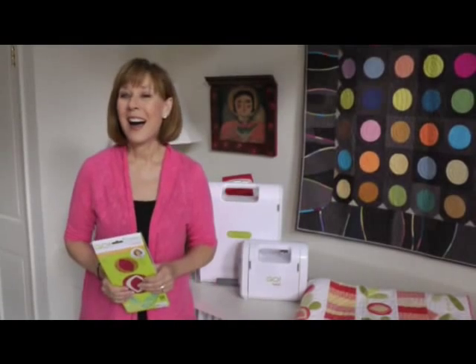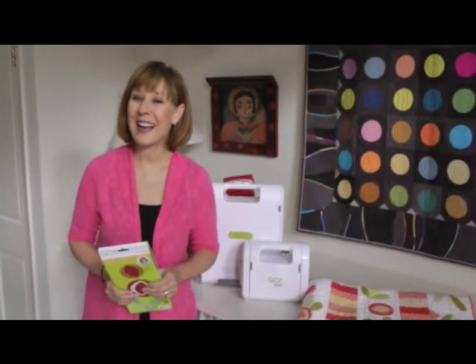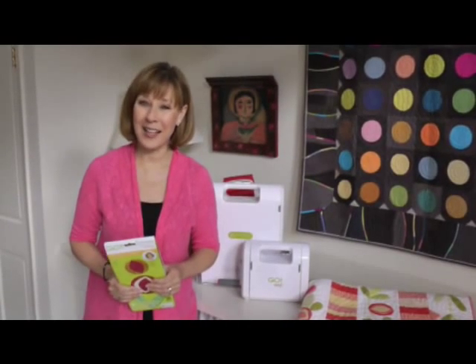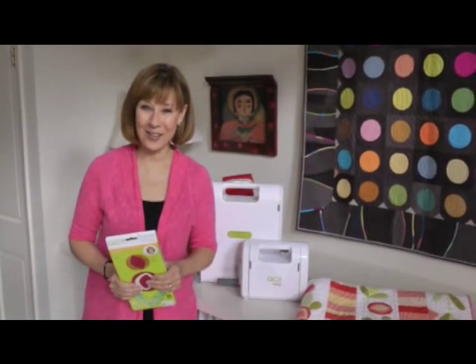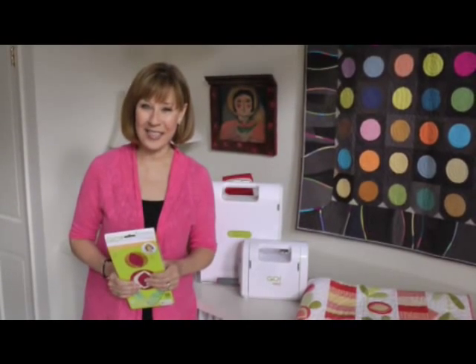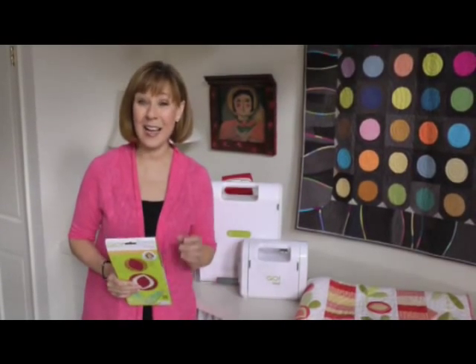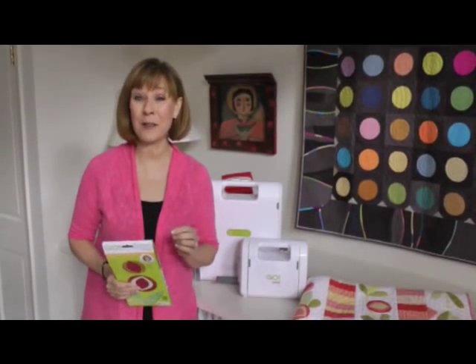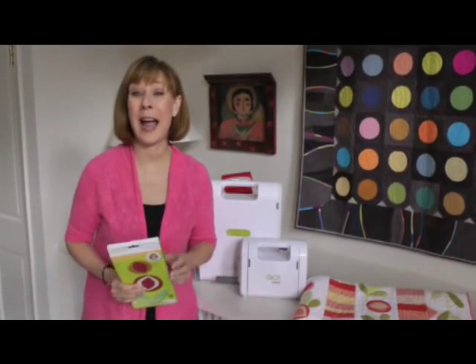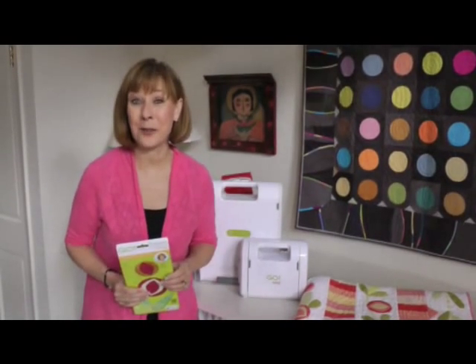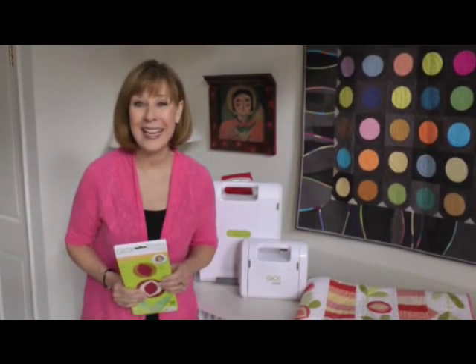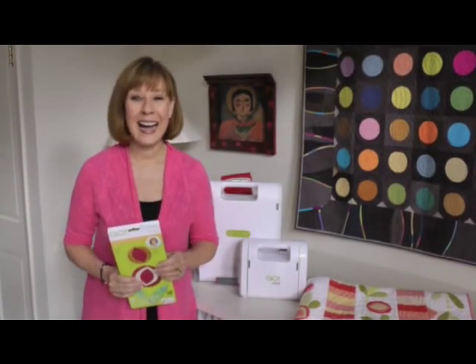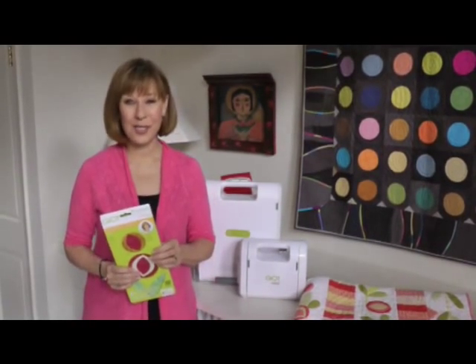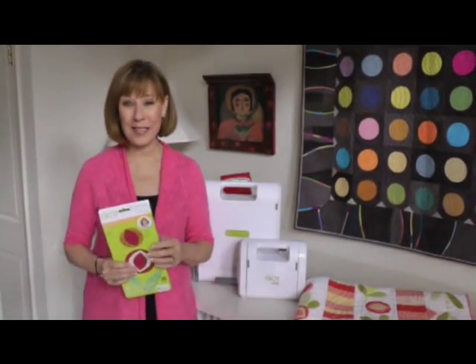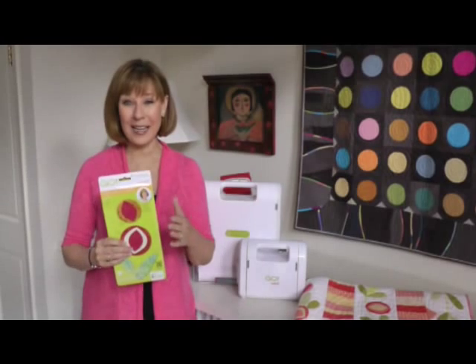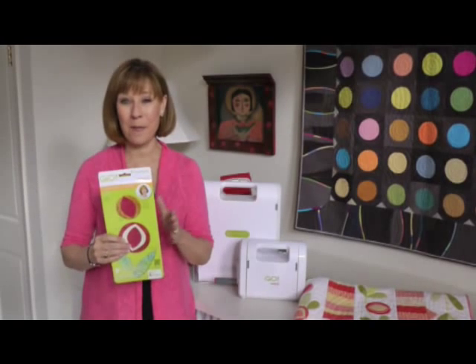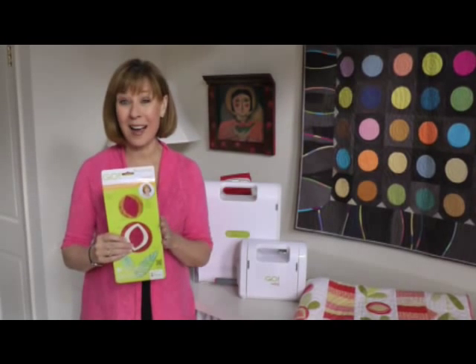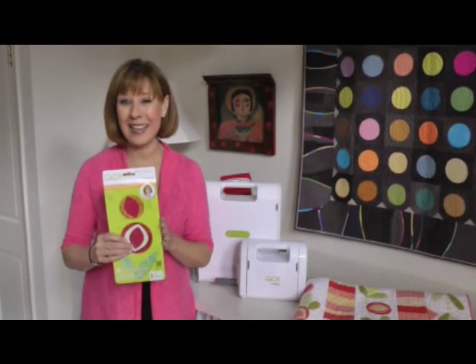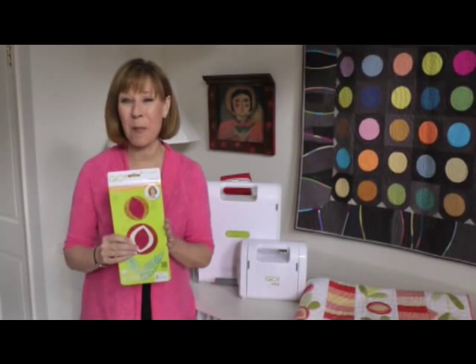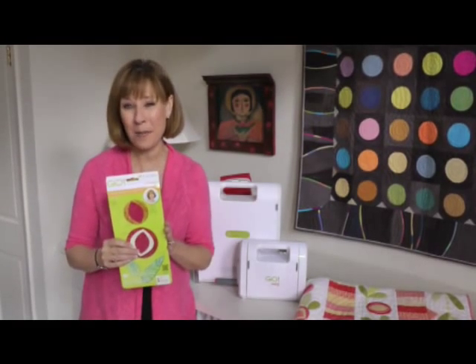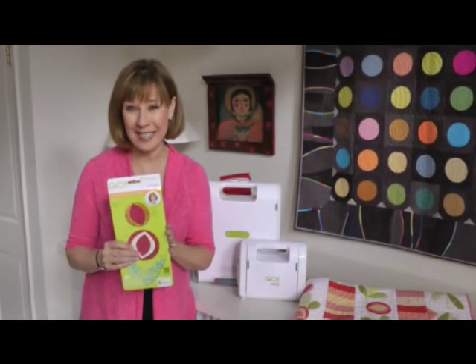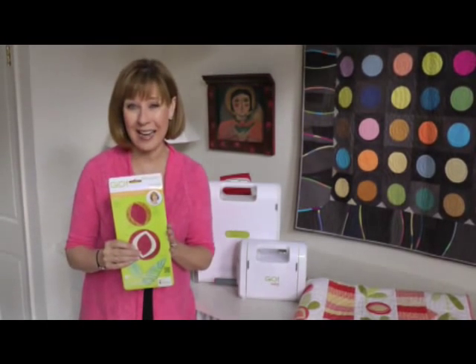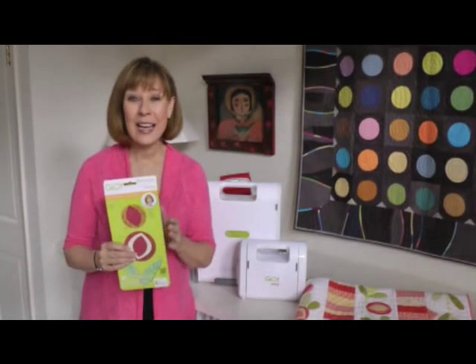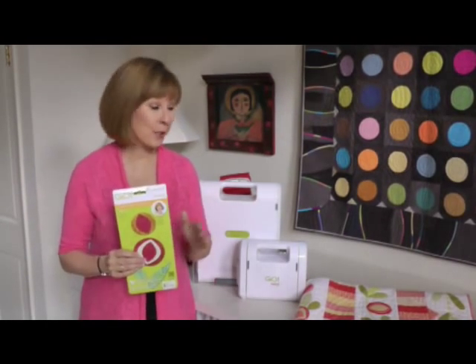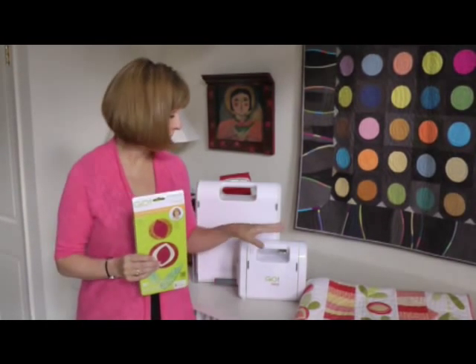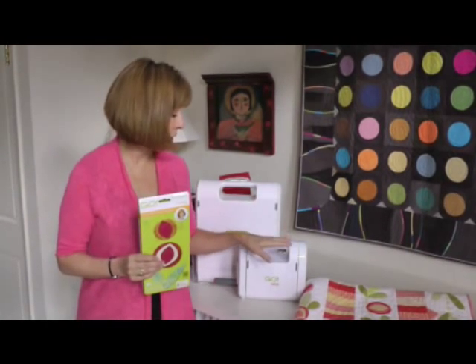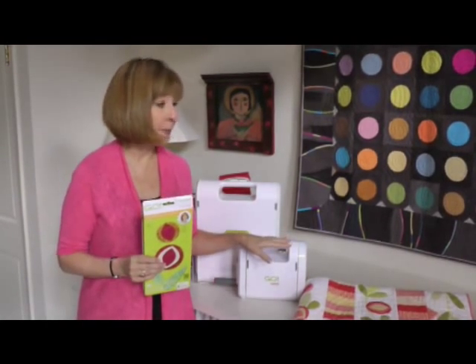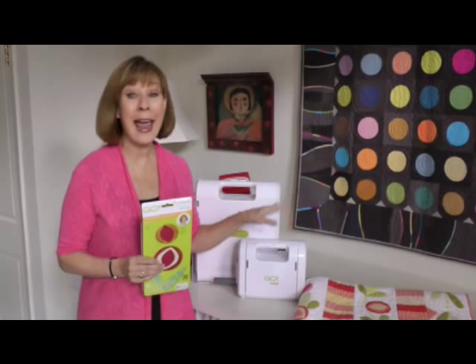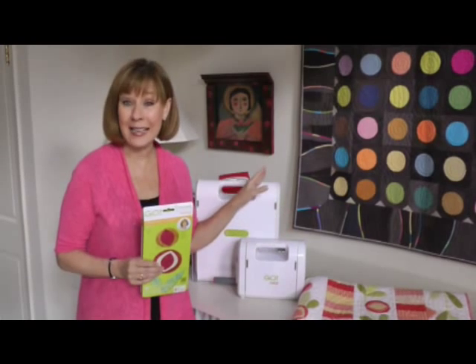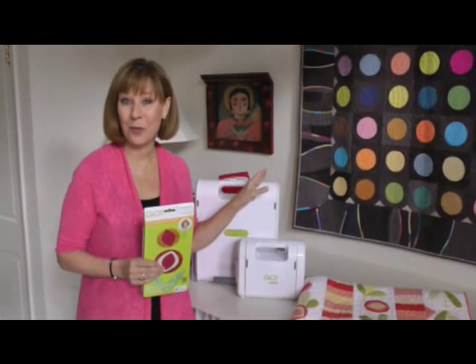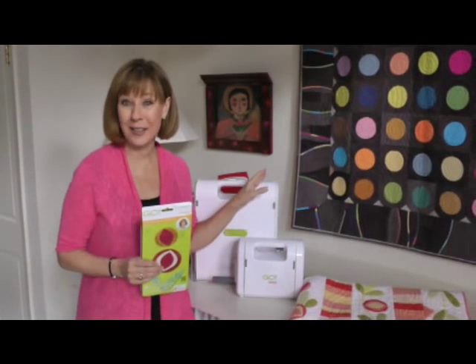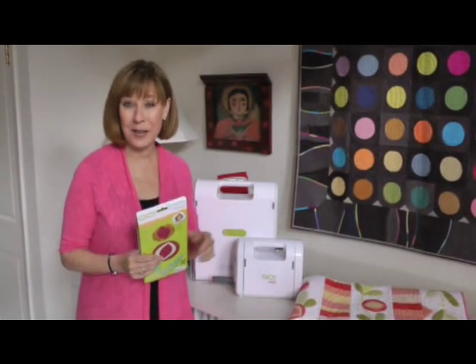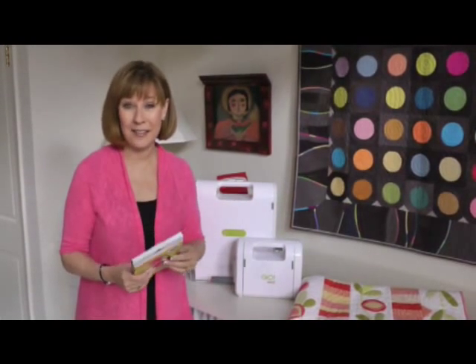Hi, I'm Alex Anderson and I'm here for AccuQuilt. I am super excited about my die — it's the pomegranate die. It works both on the Go Baby and the regular Go Cutter.